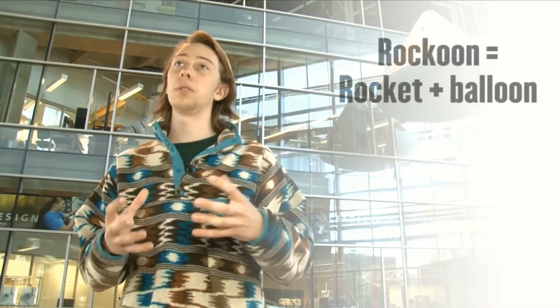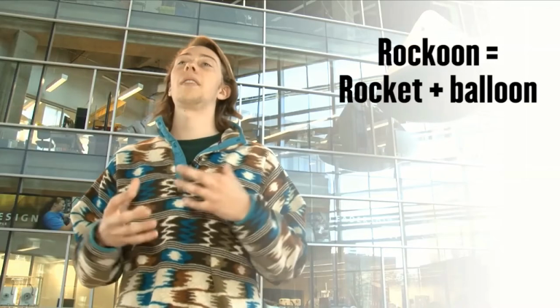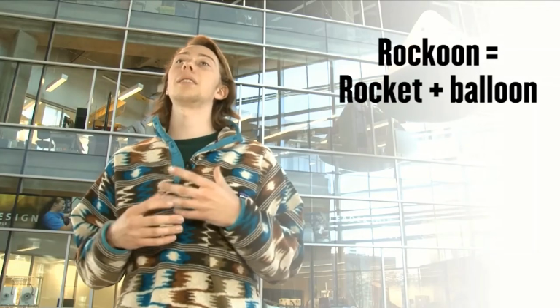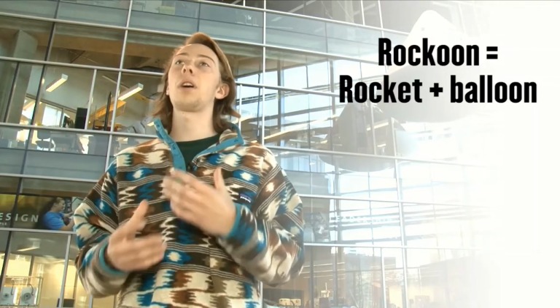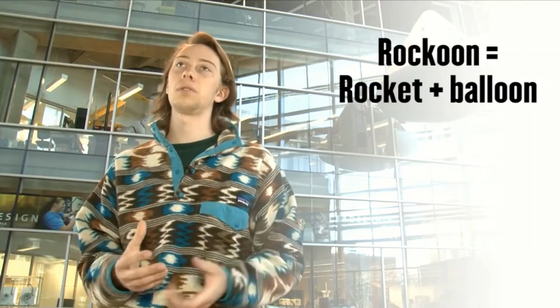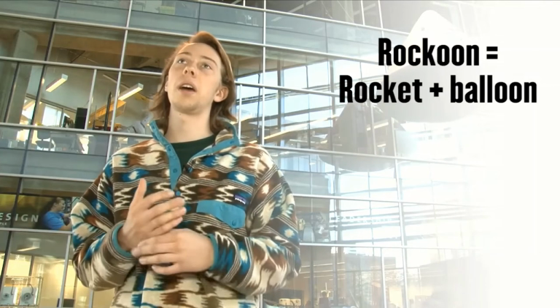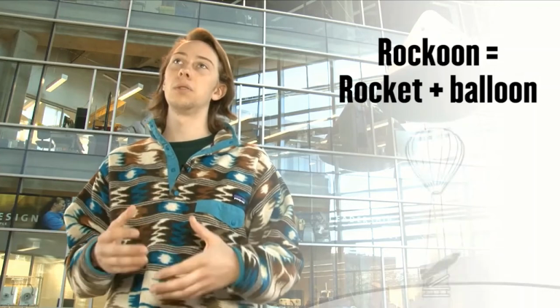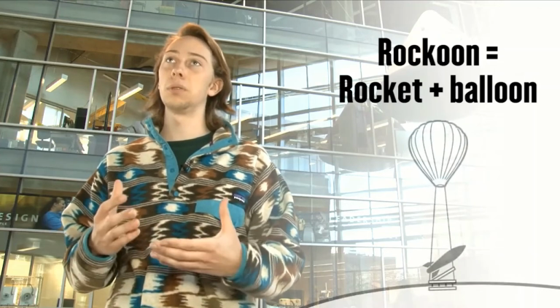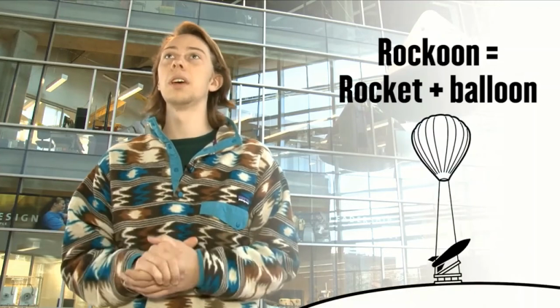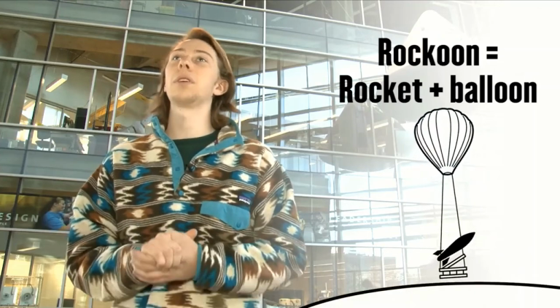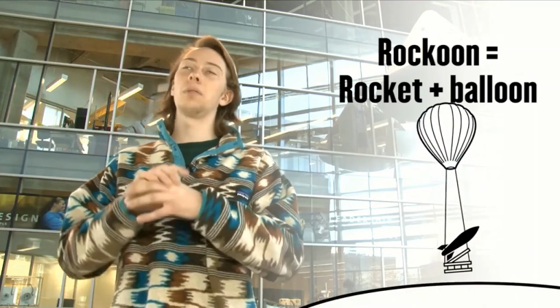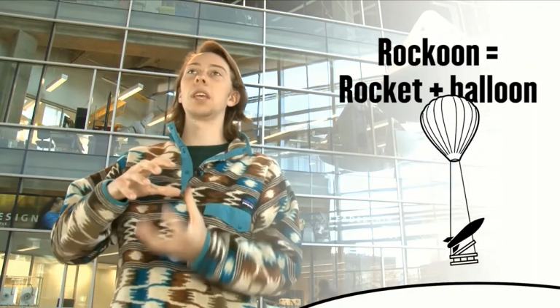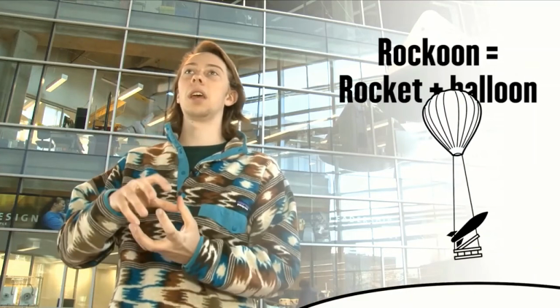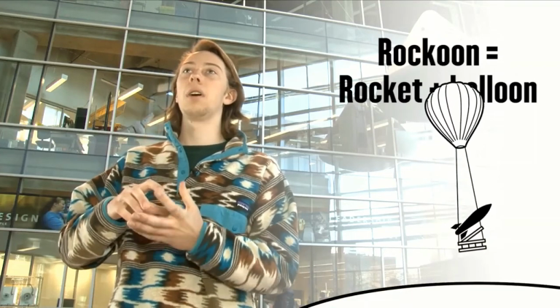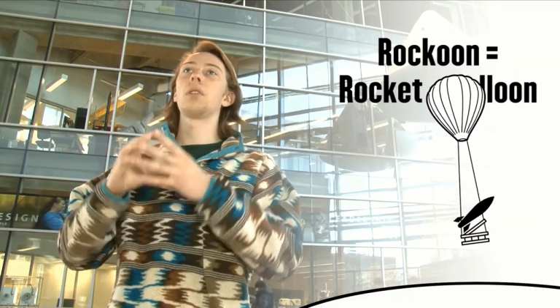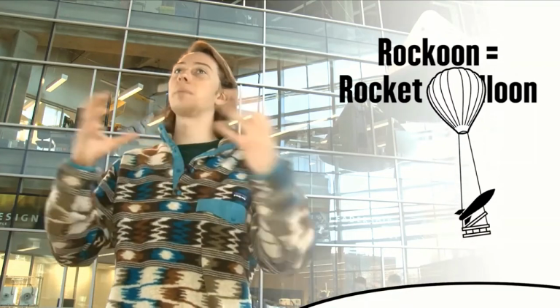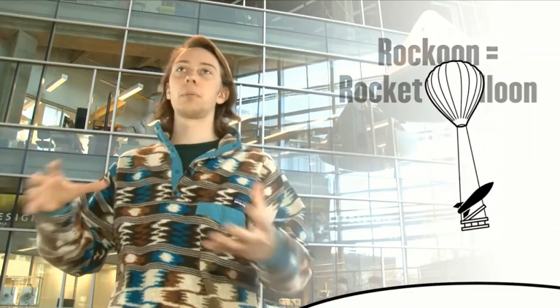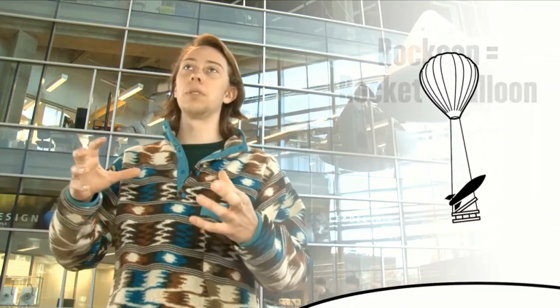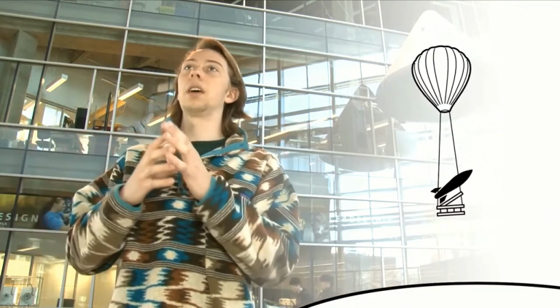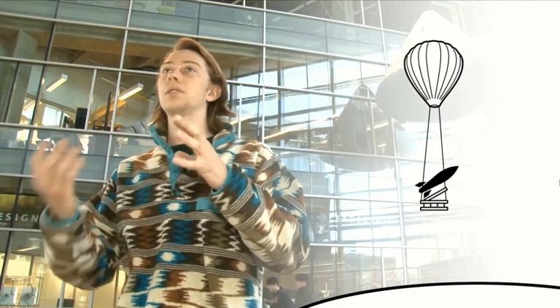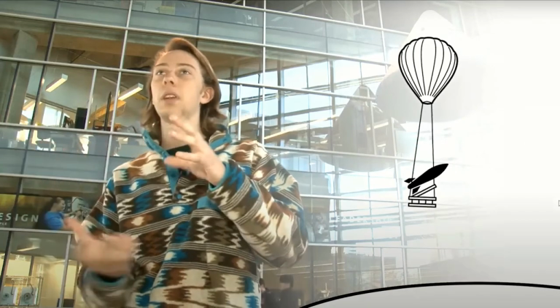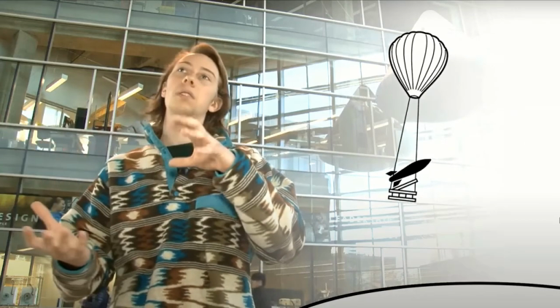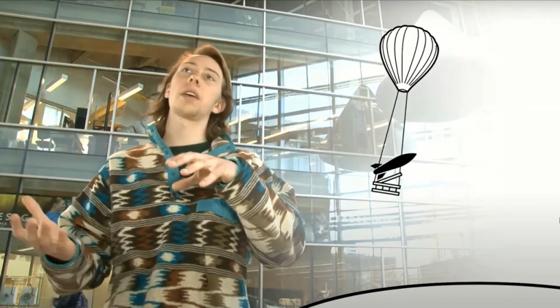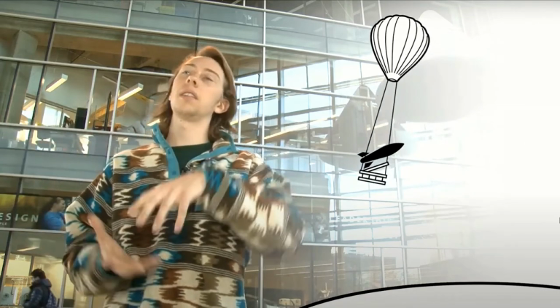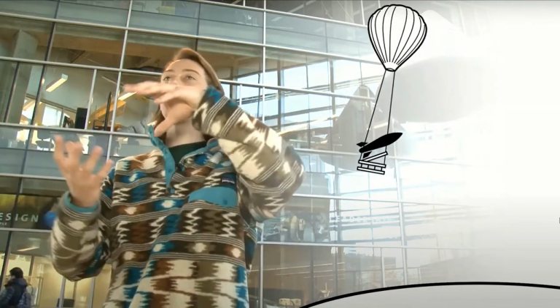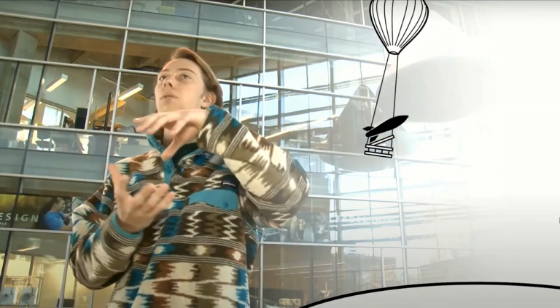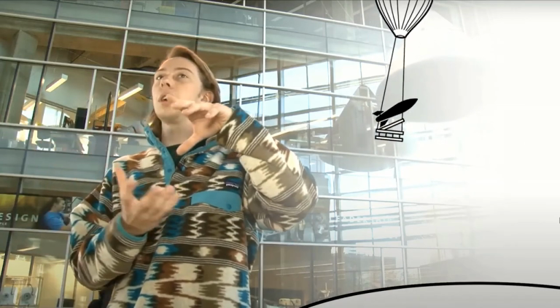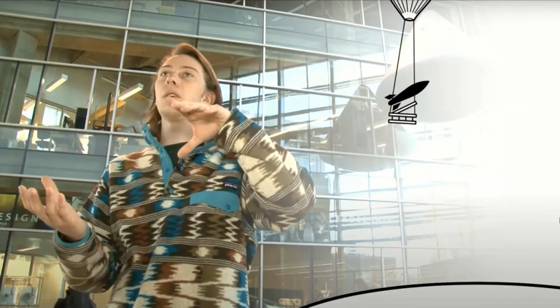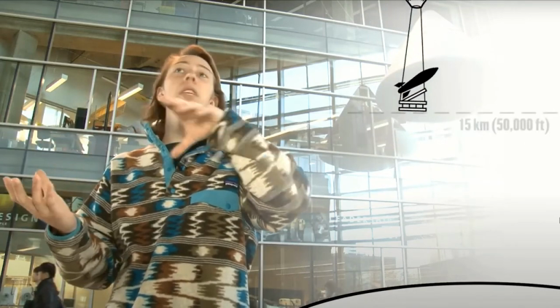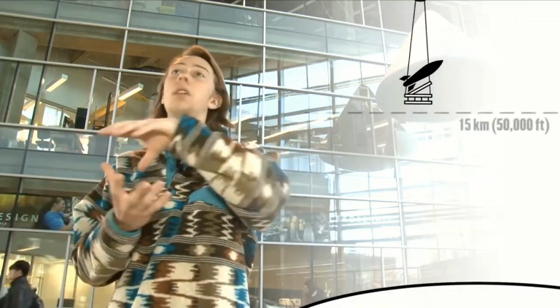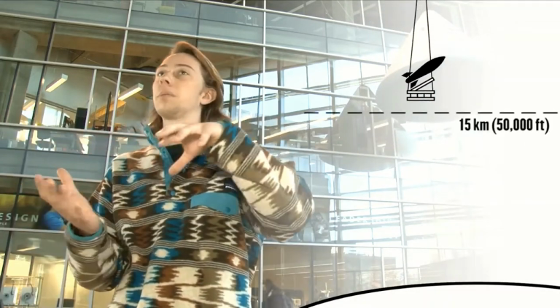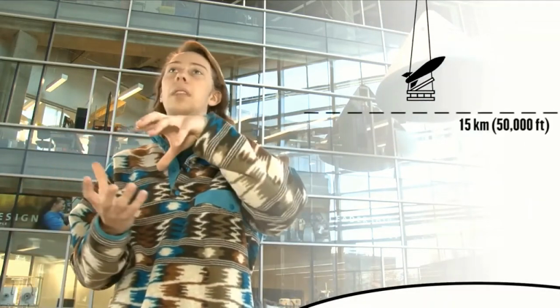And that is a rocket launch from a high-altitude balloon. Think of taking a very large atmospheric balloon and suspending underneath it a rocket, letting that go up to about 15 kilometers, something like that.